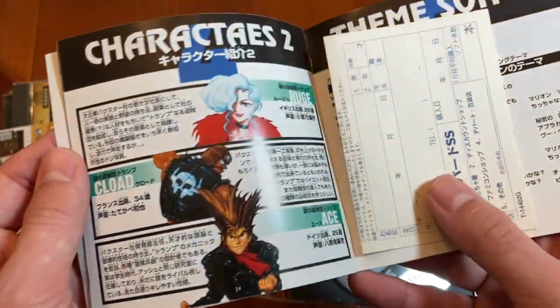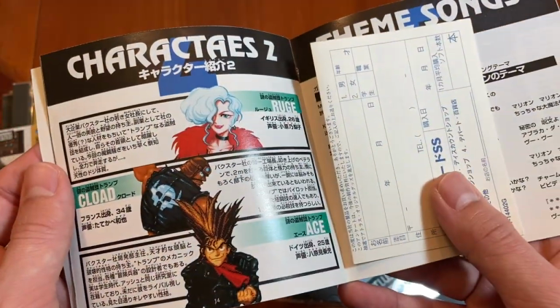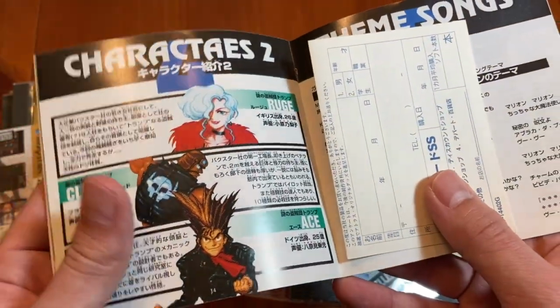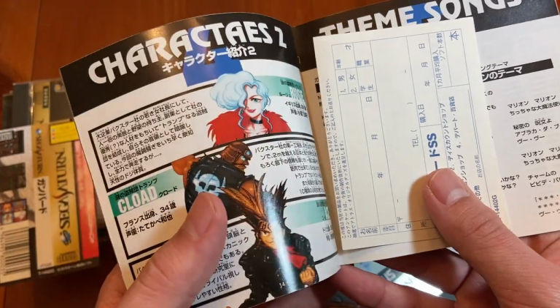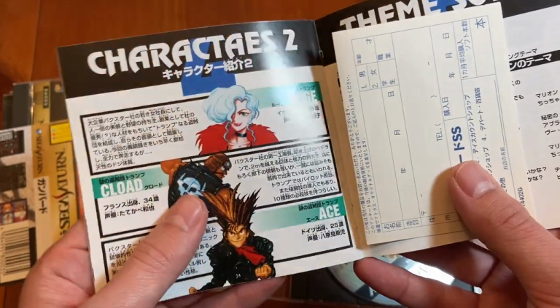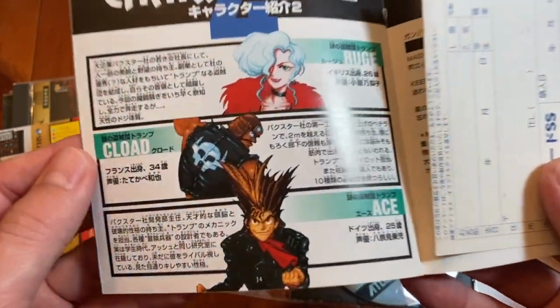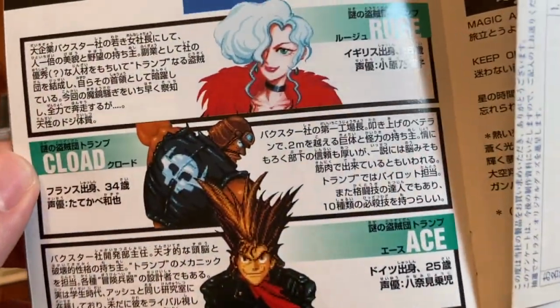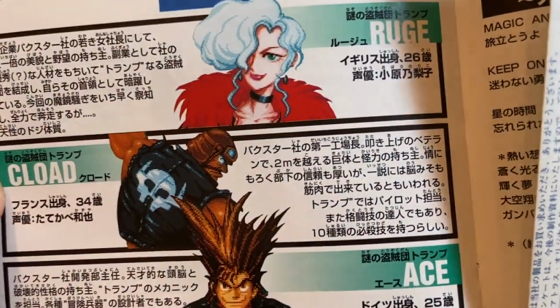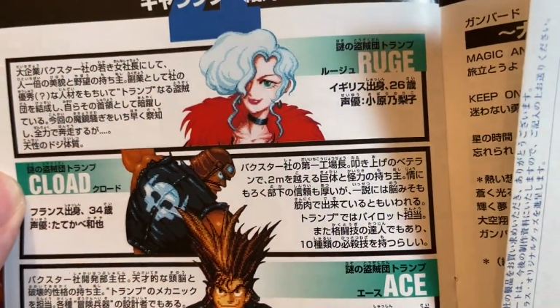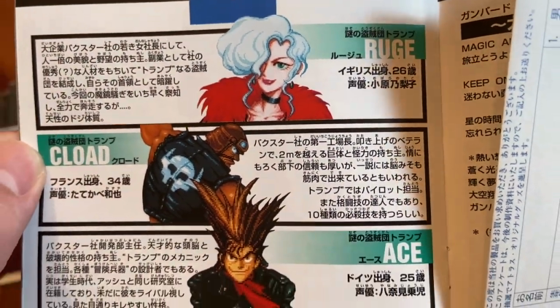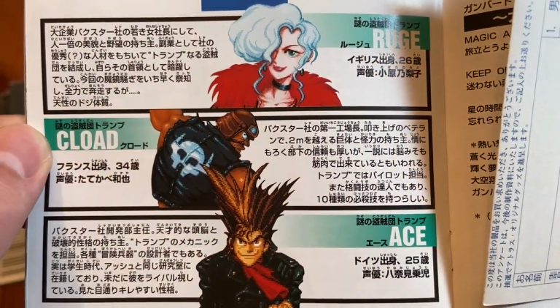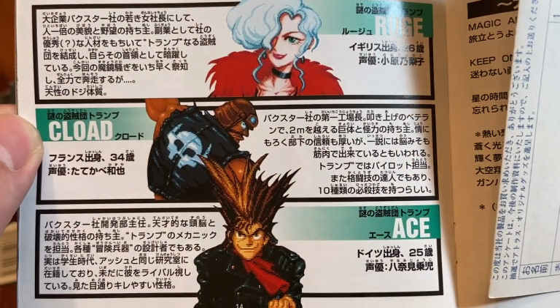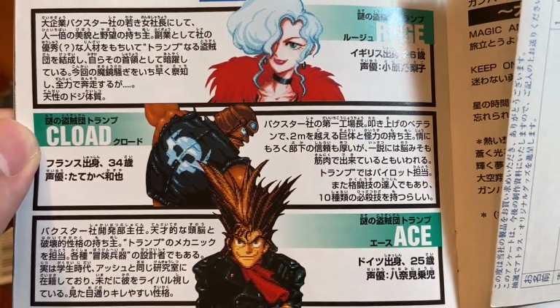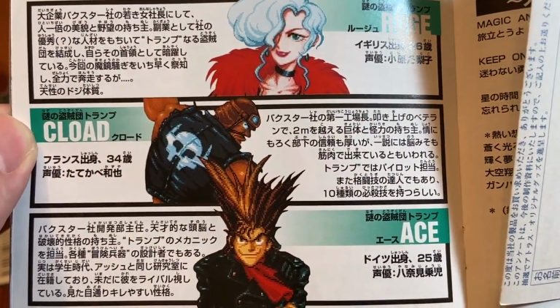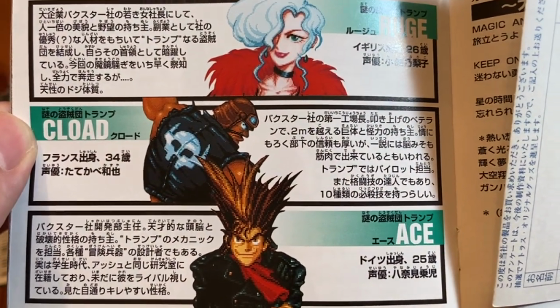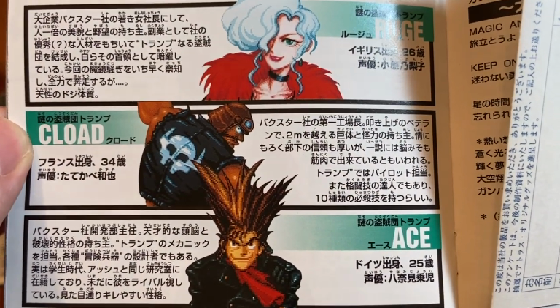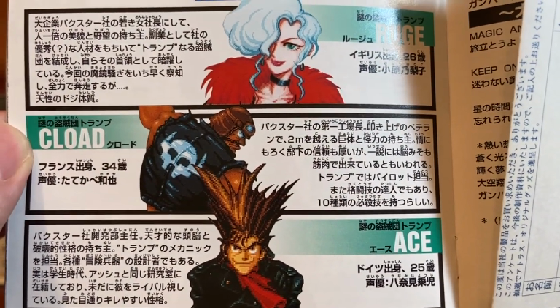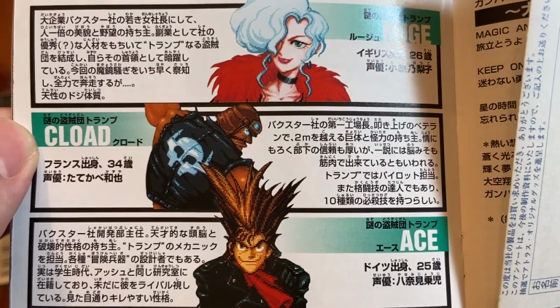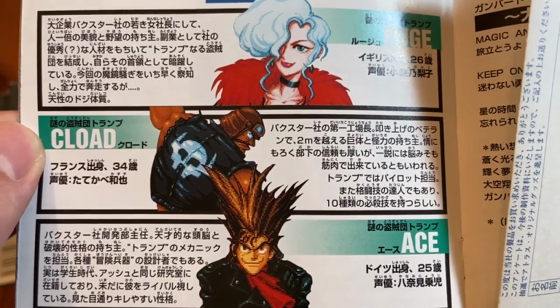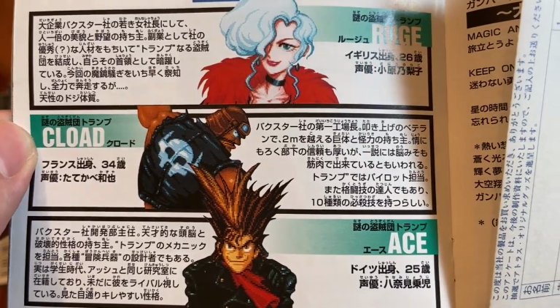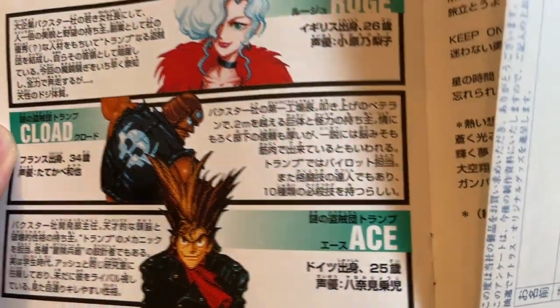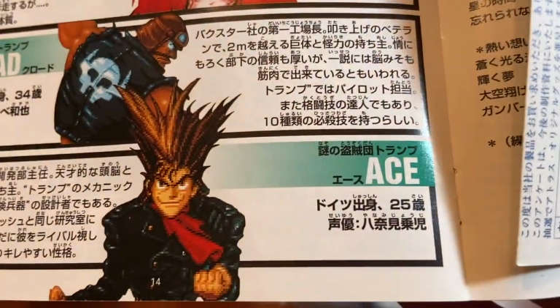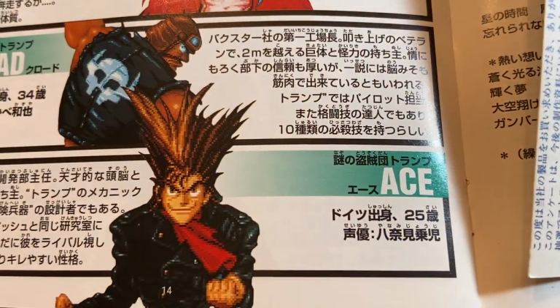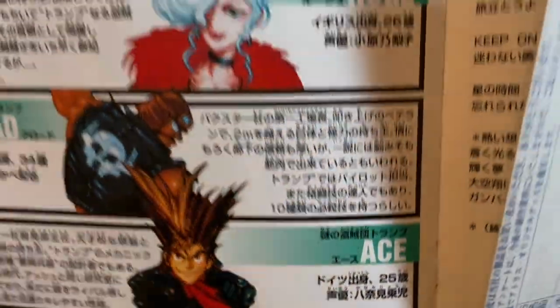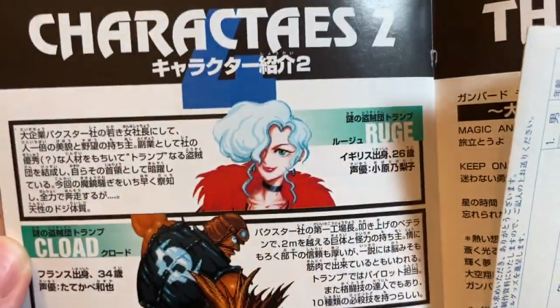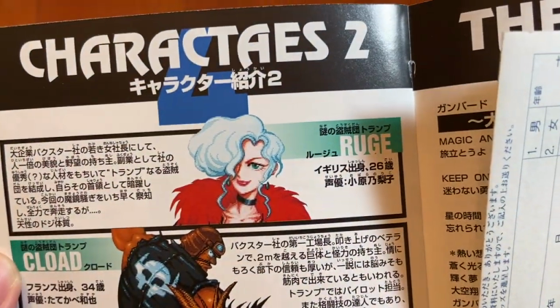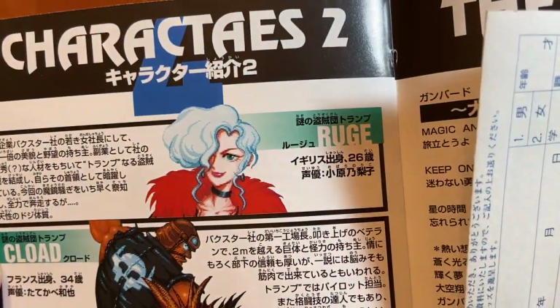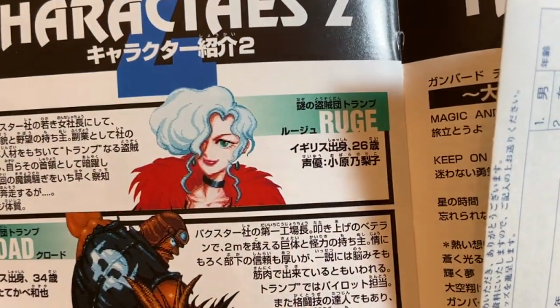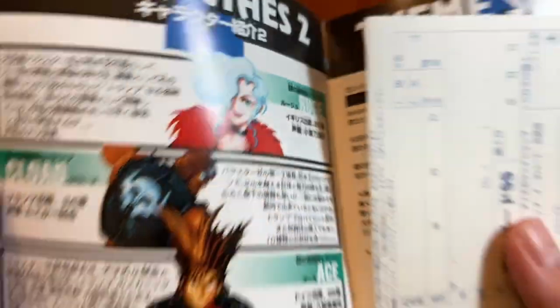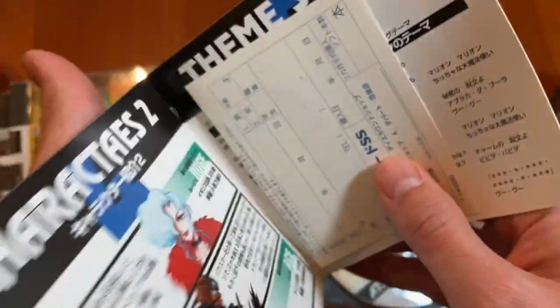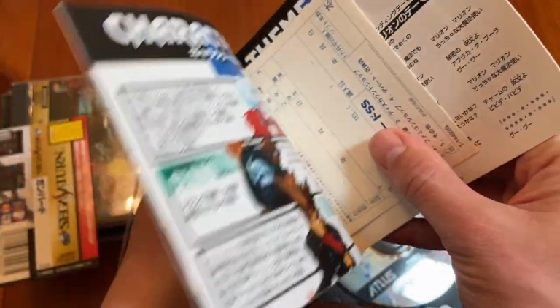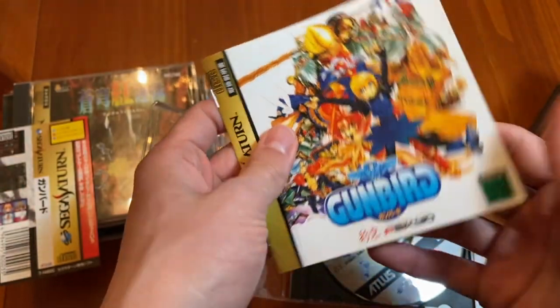It's got the Hagaki. Here are the villains — you got Rouge, Claude, Kurodo, and Ace. These are so great. I love this game.